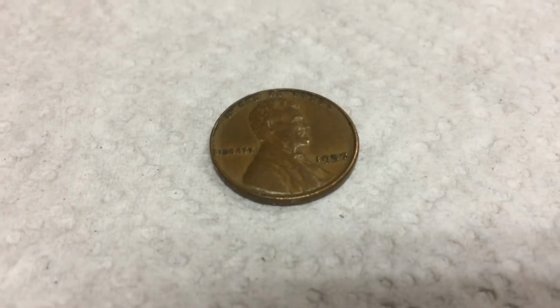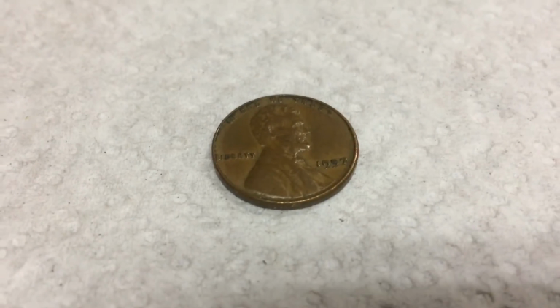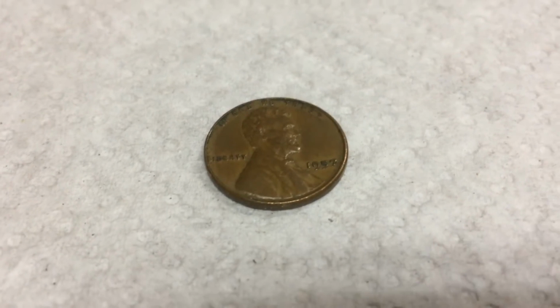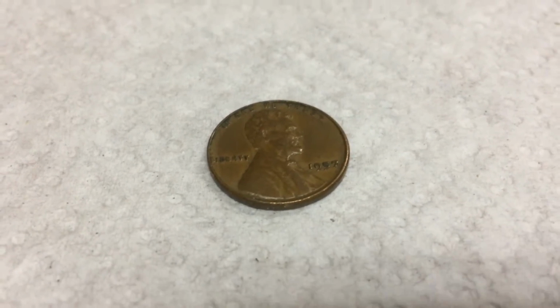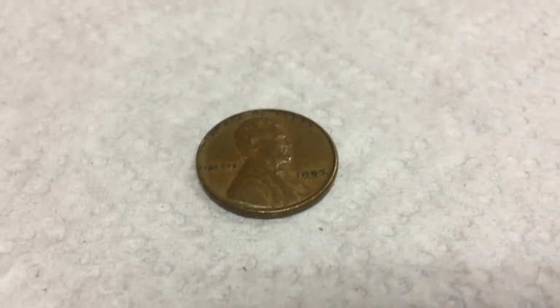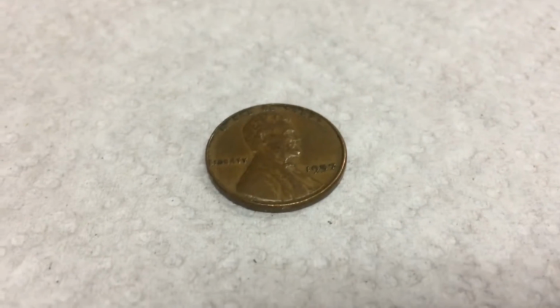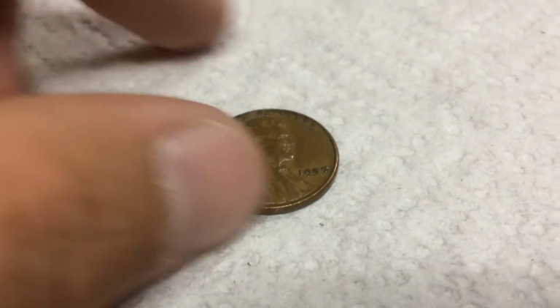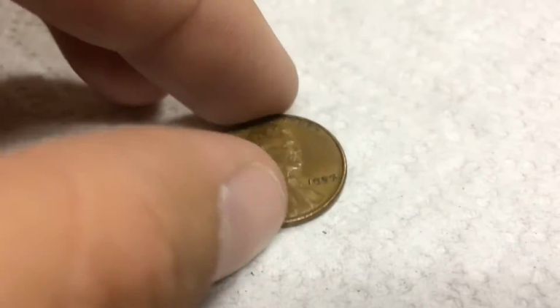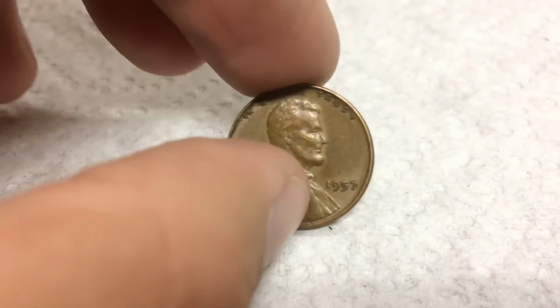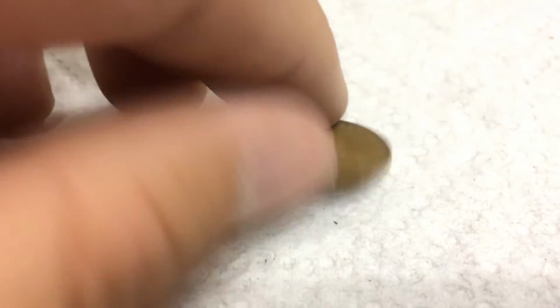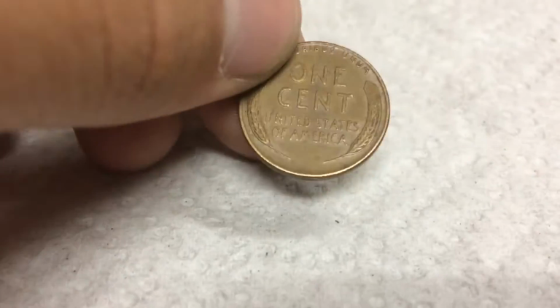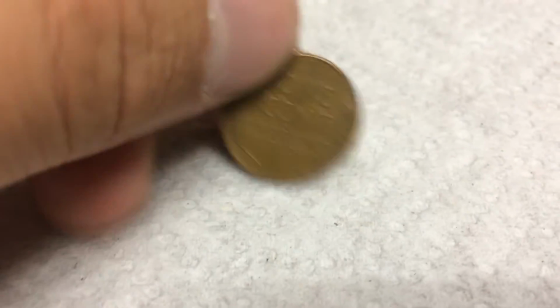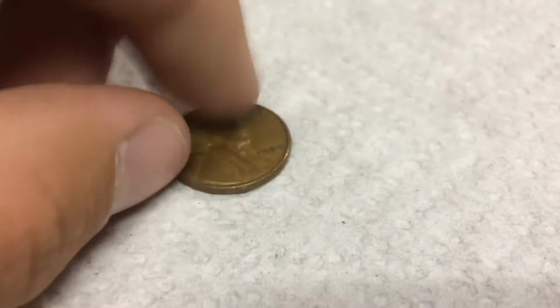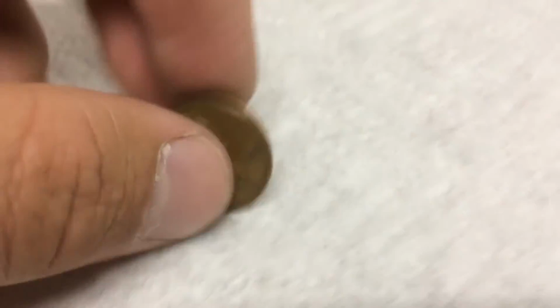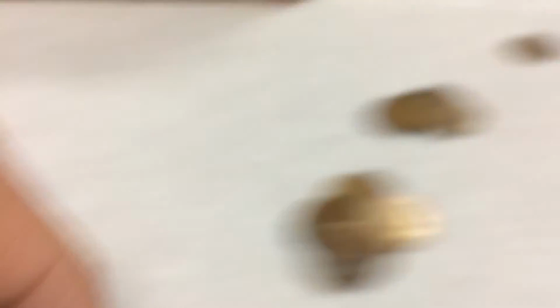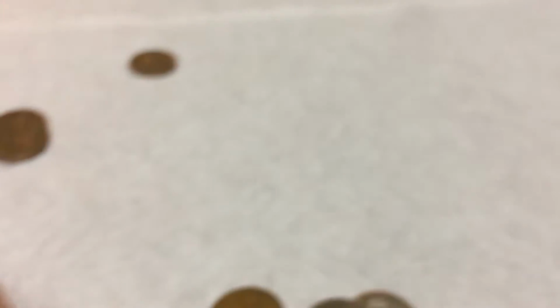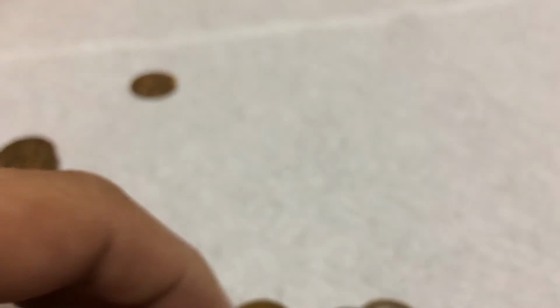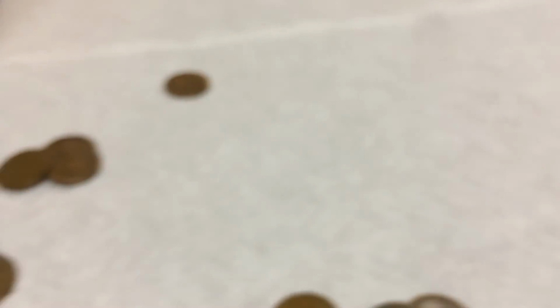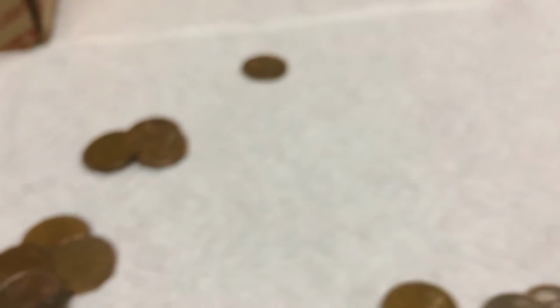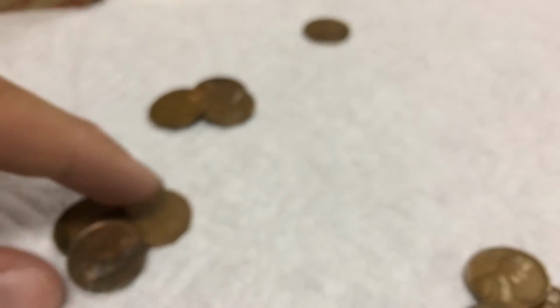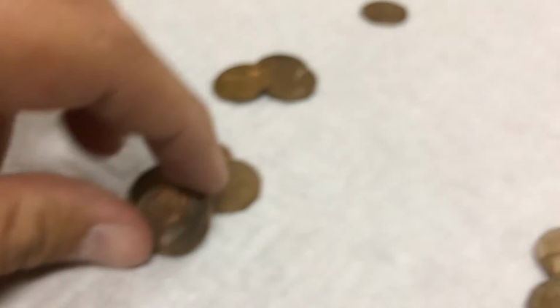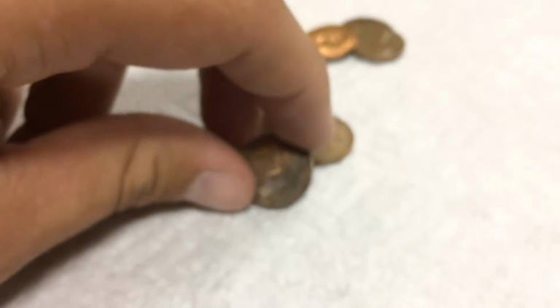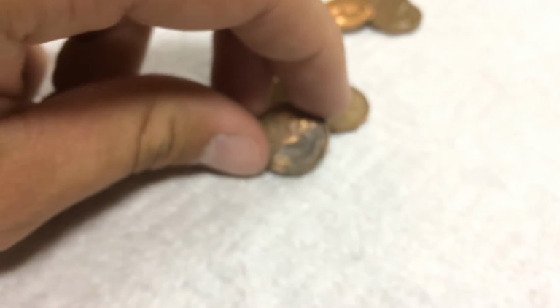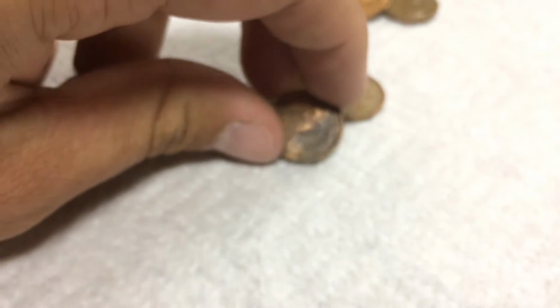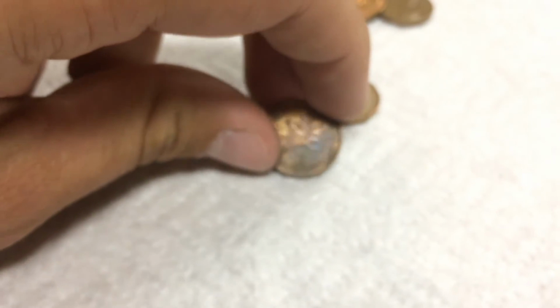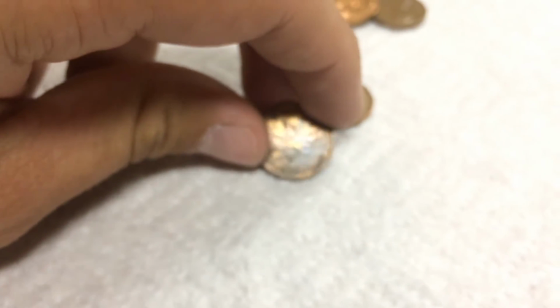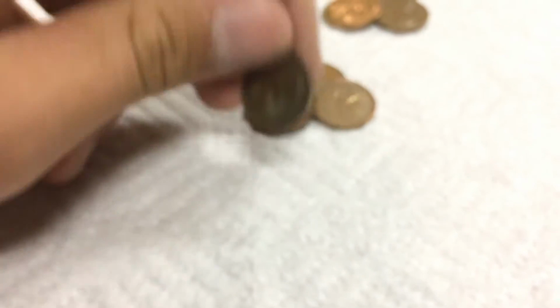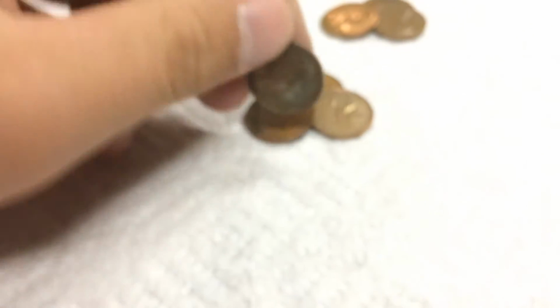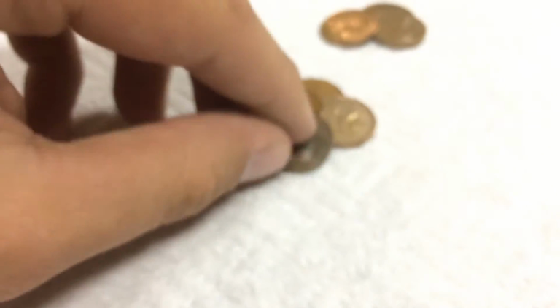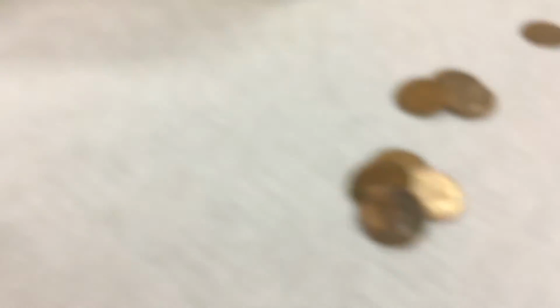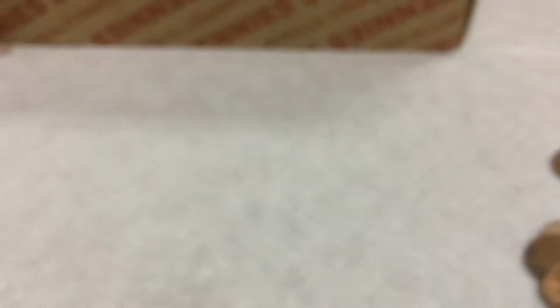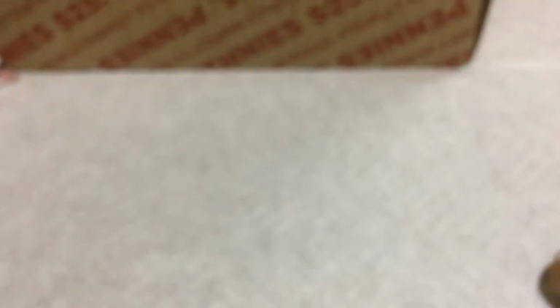Two rolls later, we have another wheat — it's a 1957 Plain. So that's eight wheats, and we got another Canadian, 2000. So on to the next roll.